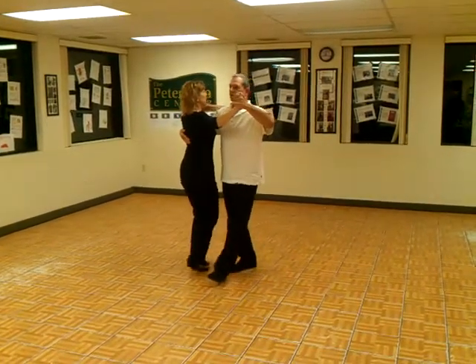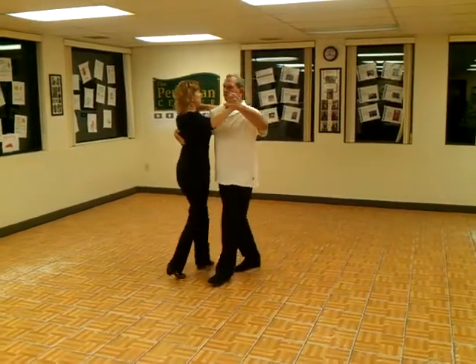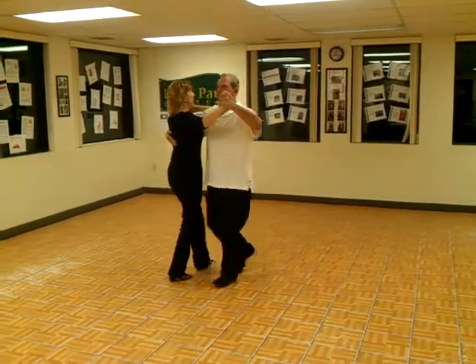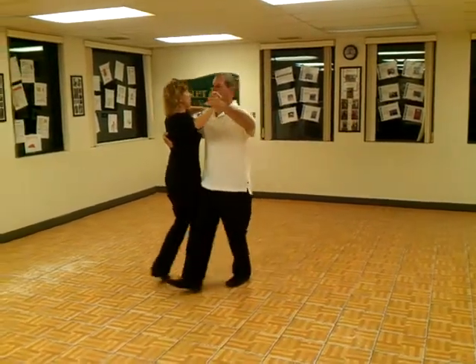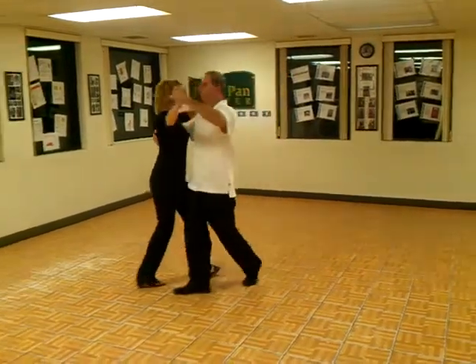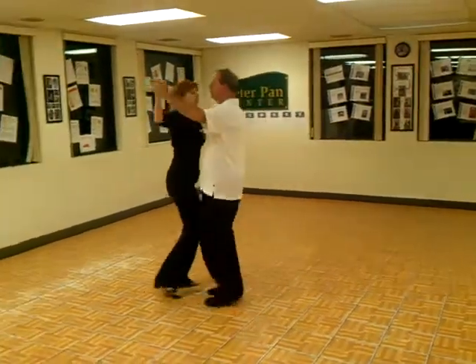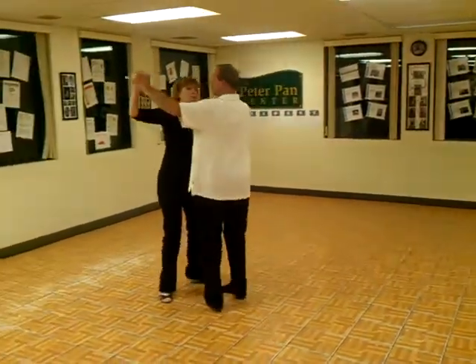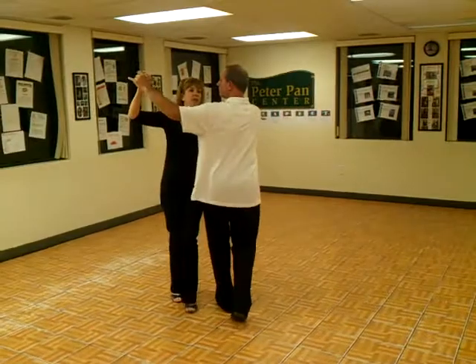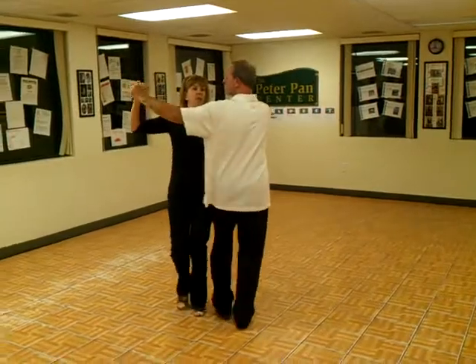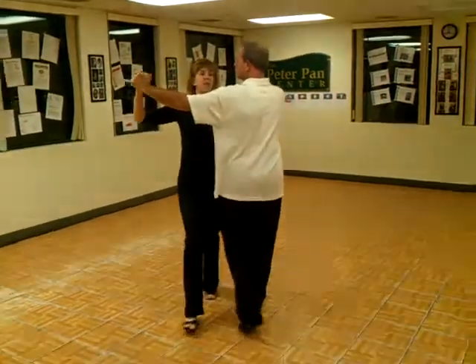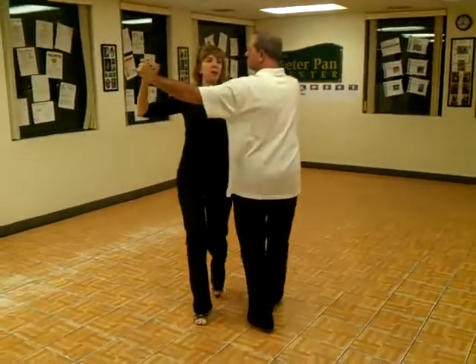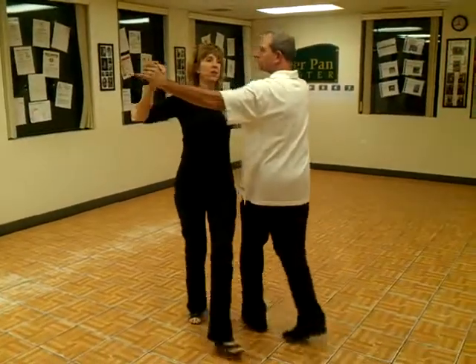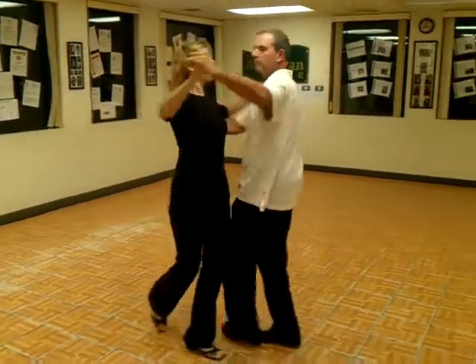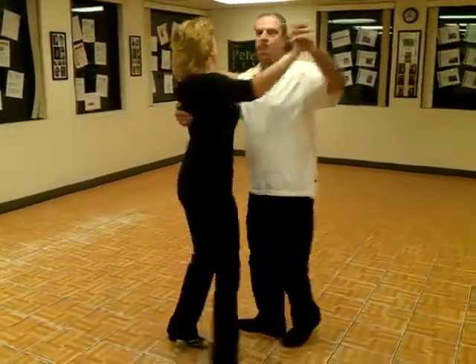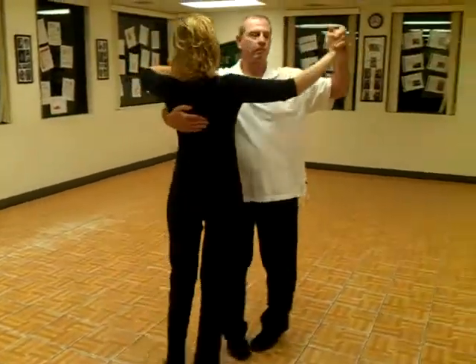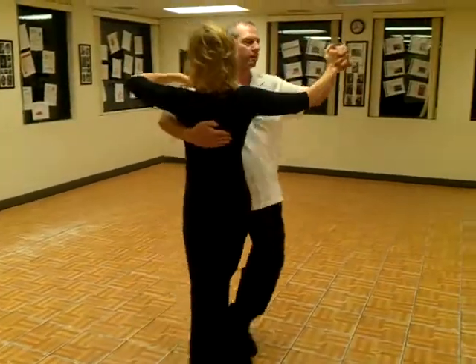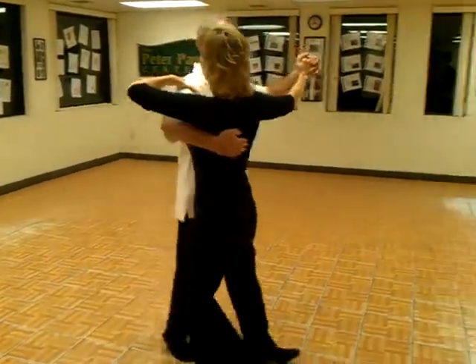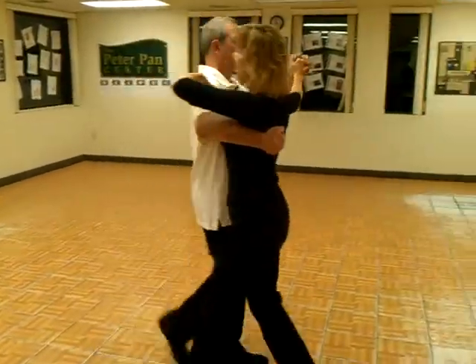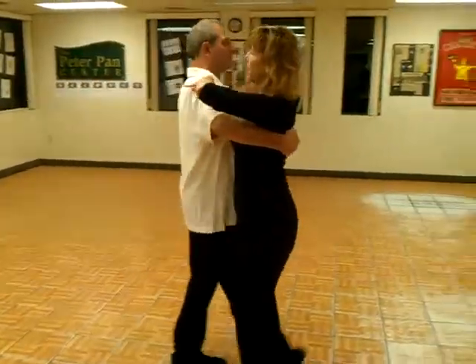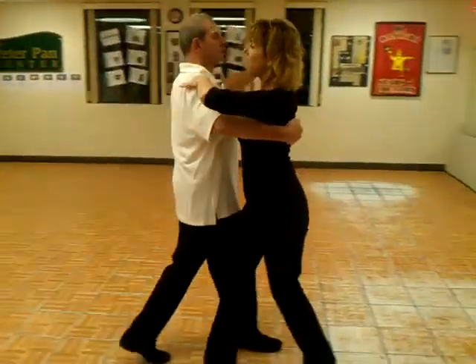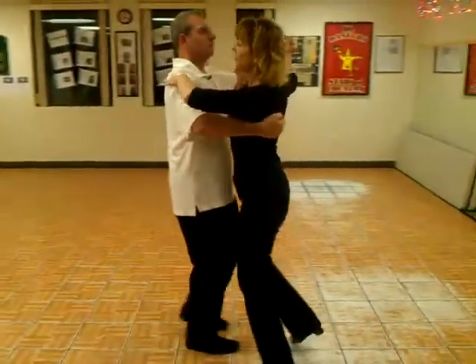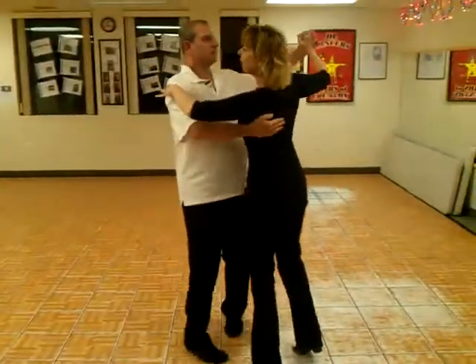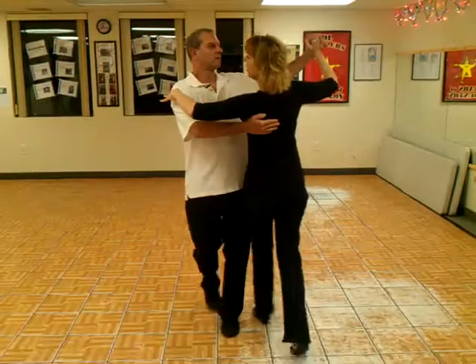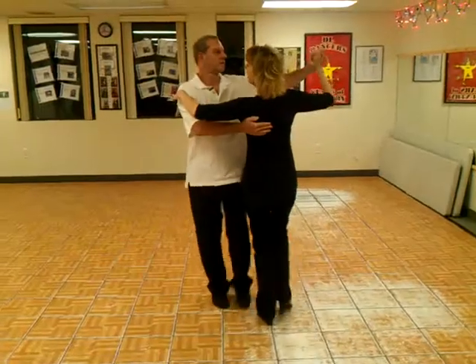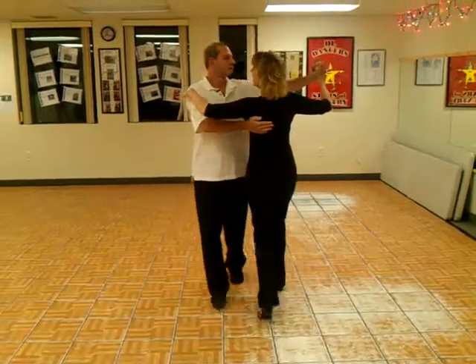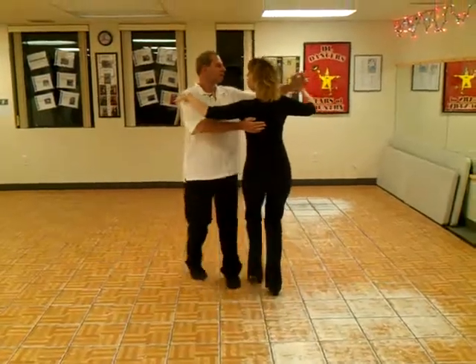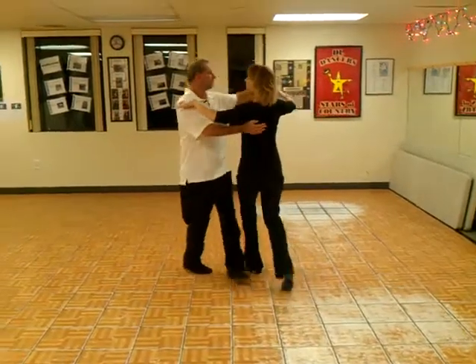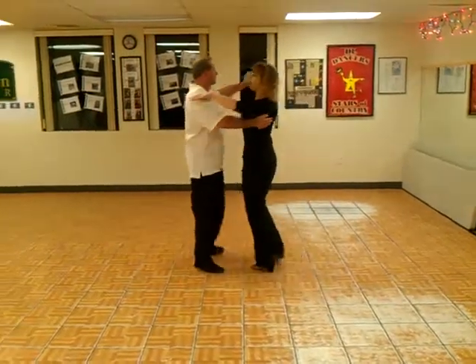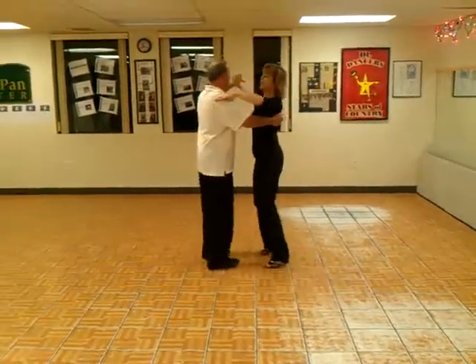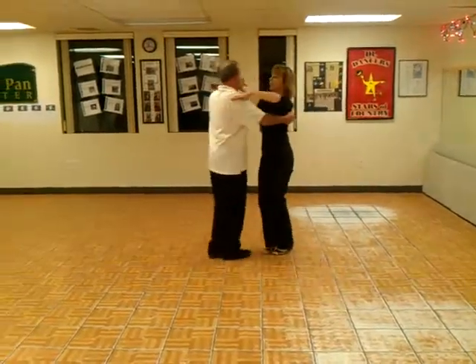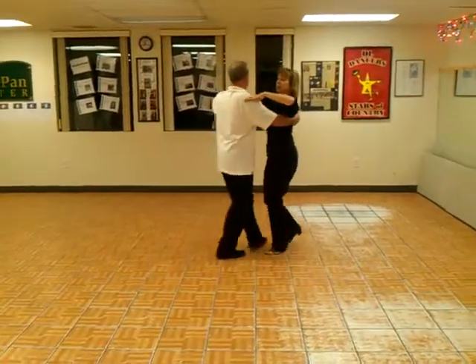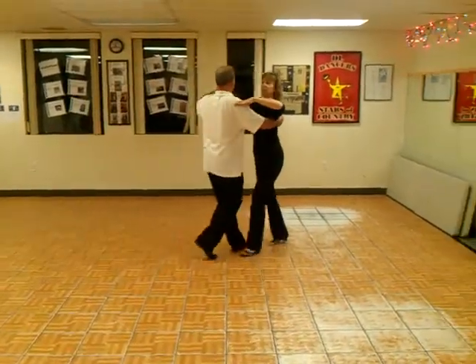Slow, slow, quick, quick, slow, slow, quick, quick, slow, slow, quick, quick, slow, slow — and a little left rock turn.